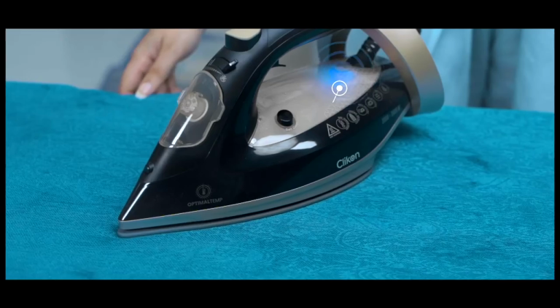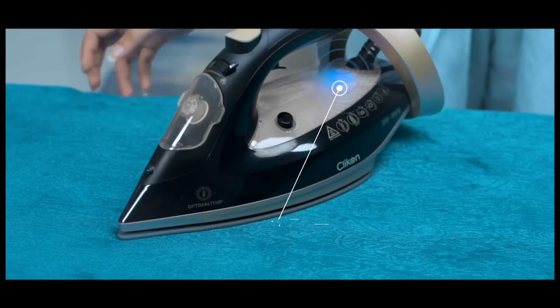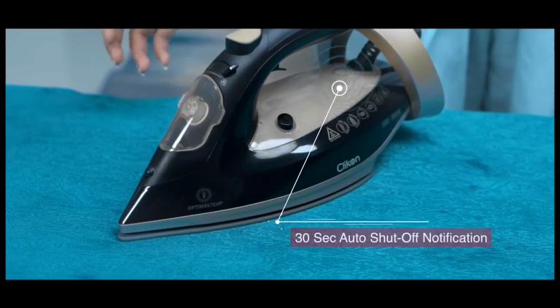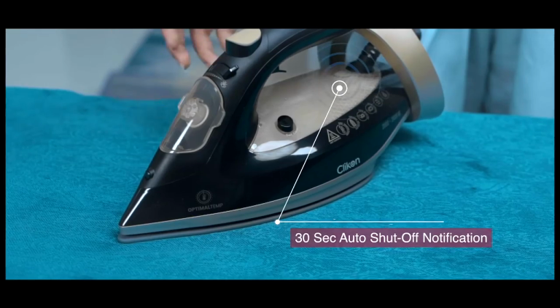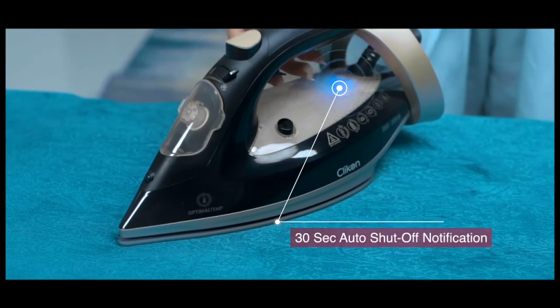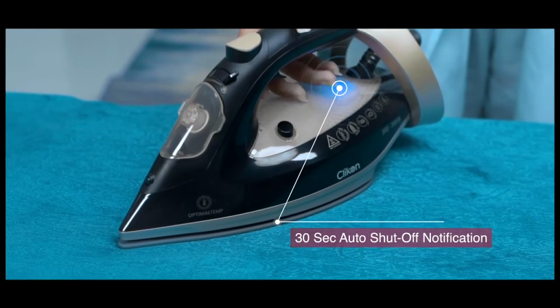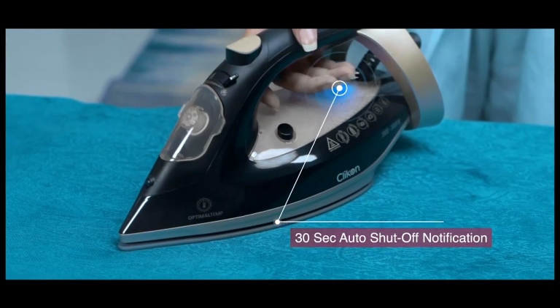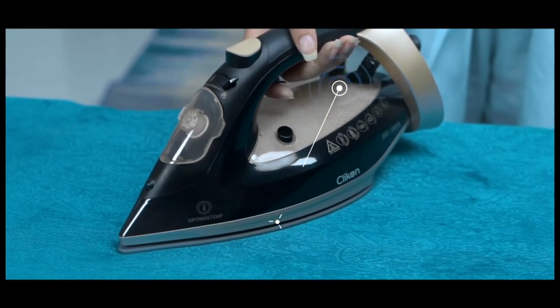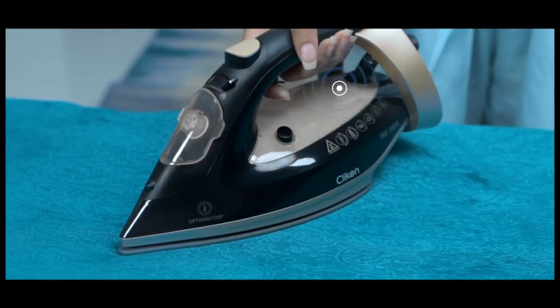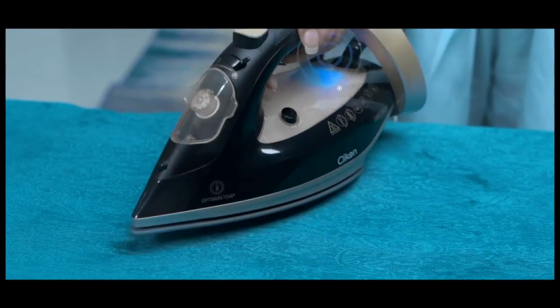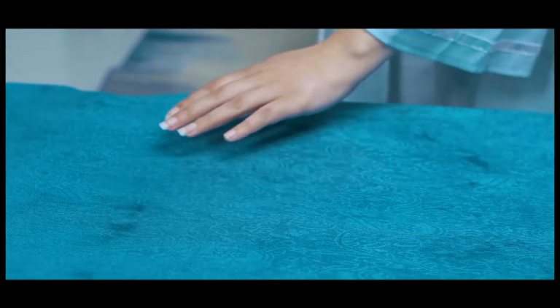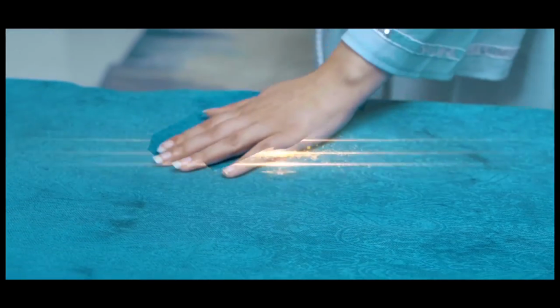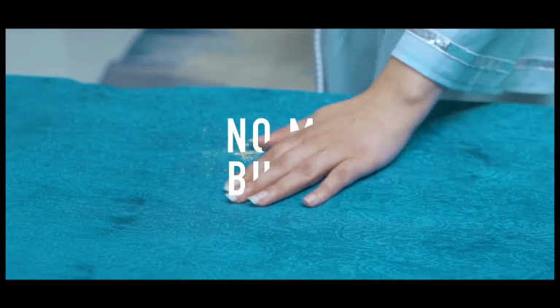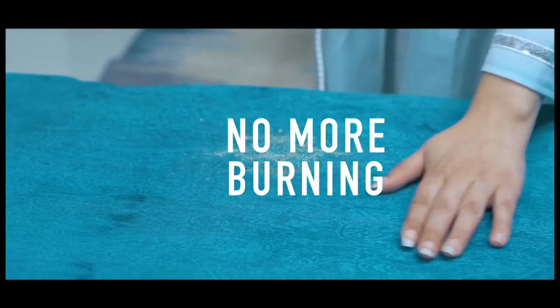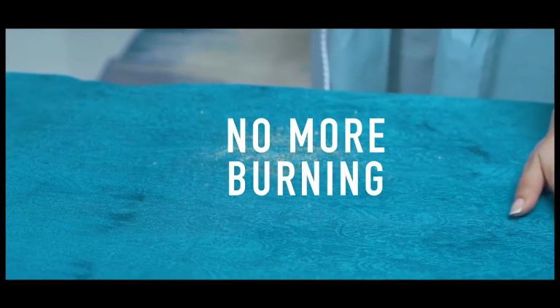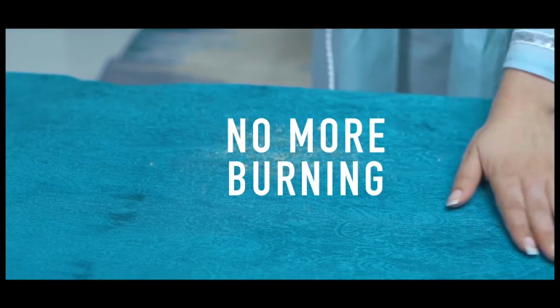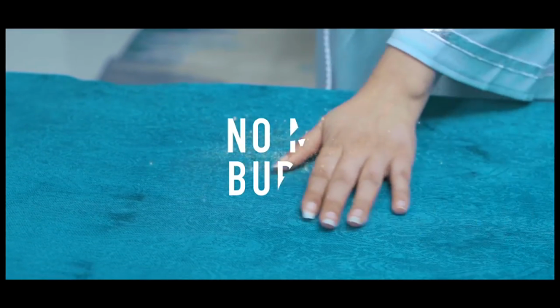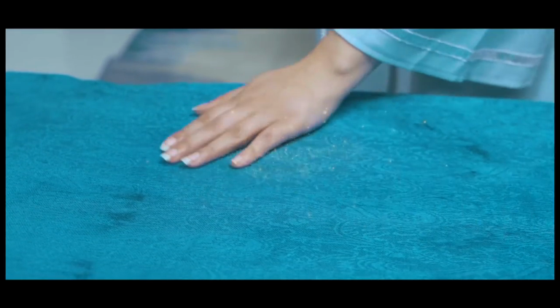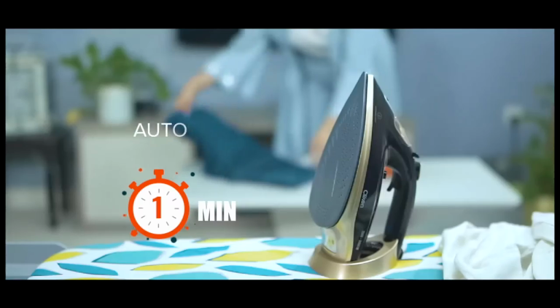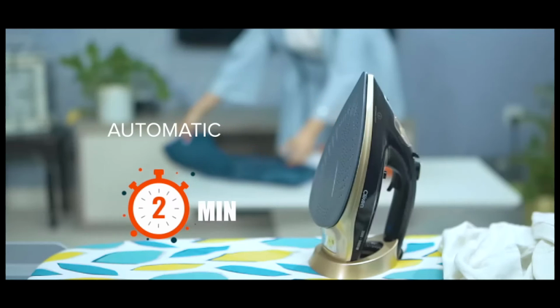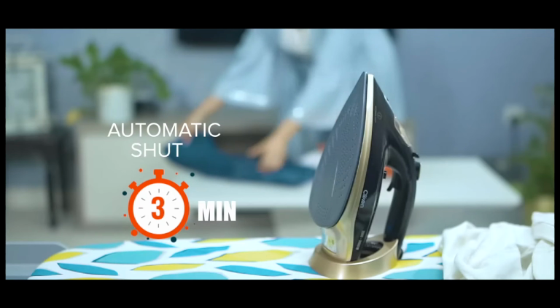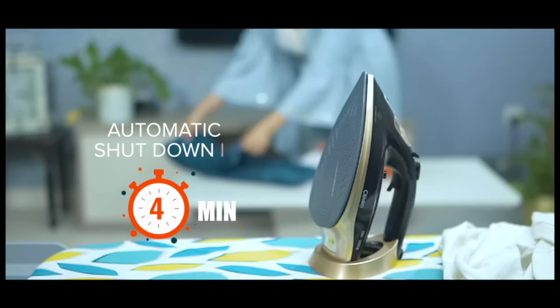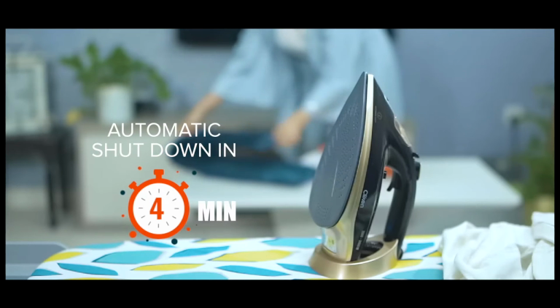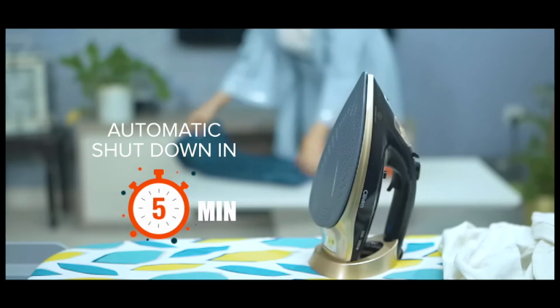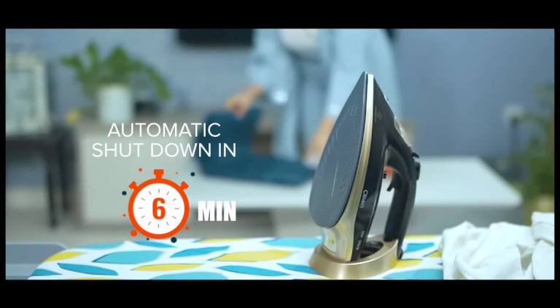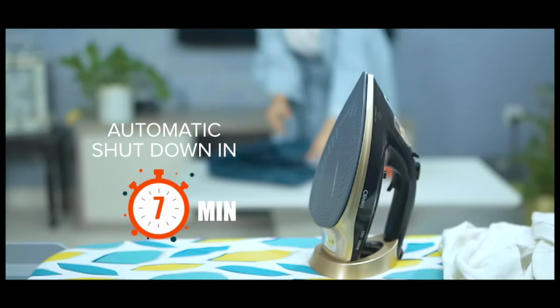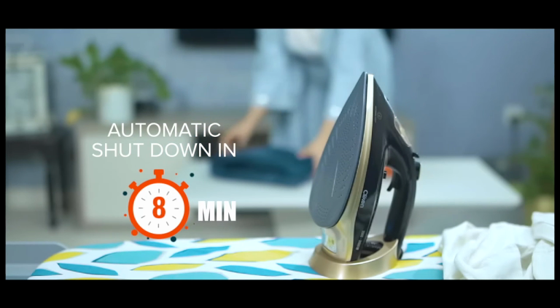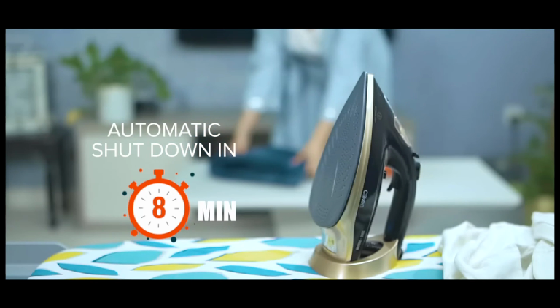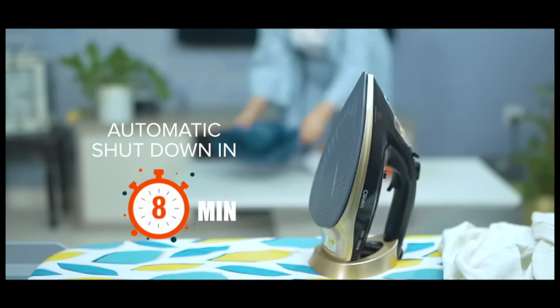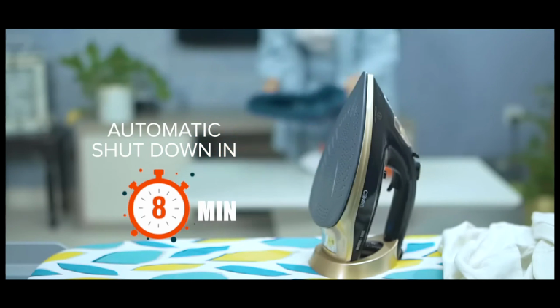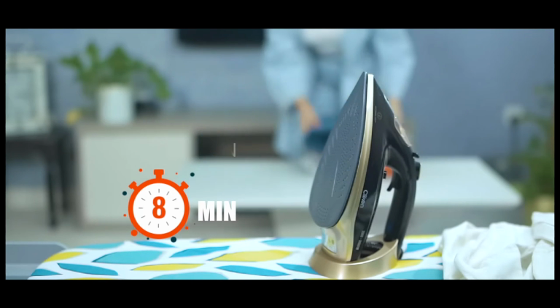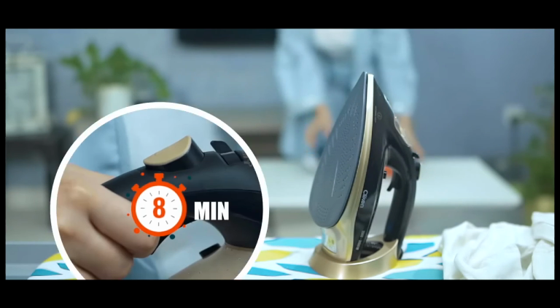This iron is equipped with world-class safety measures. Auto shutdown after keeping idle for 30 seconds in horizontal position and 8 minutes in vertical position.